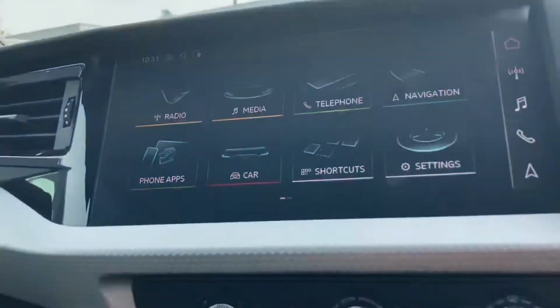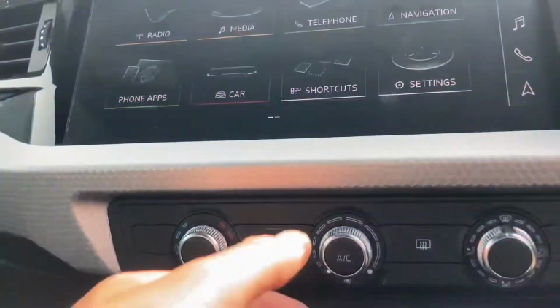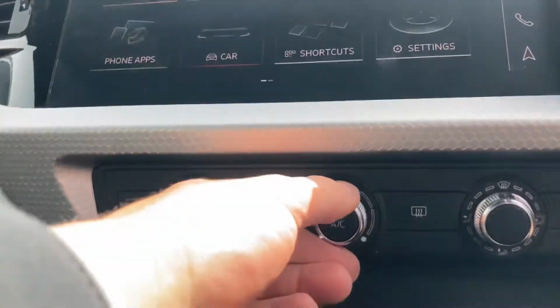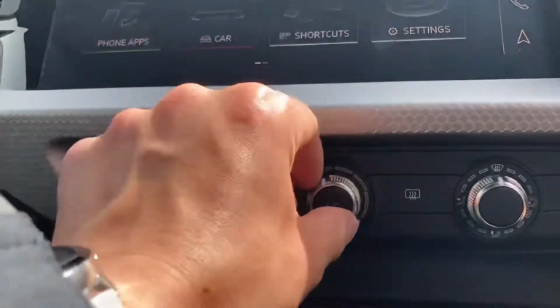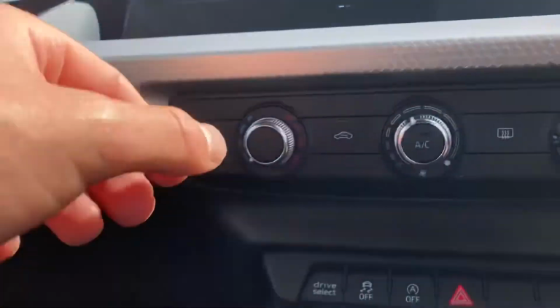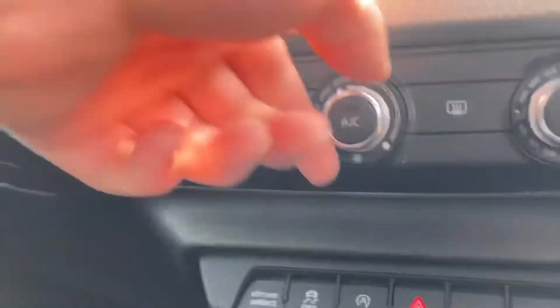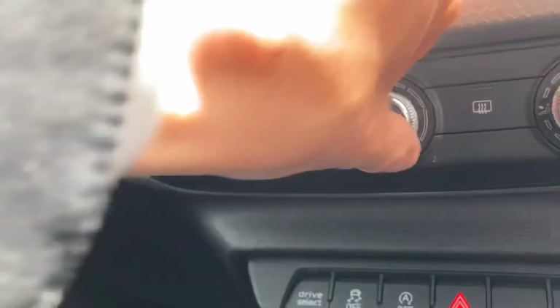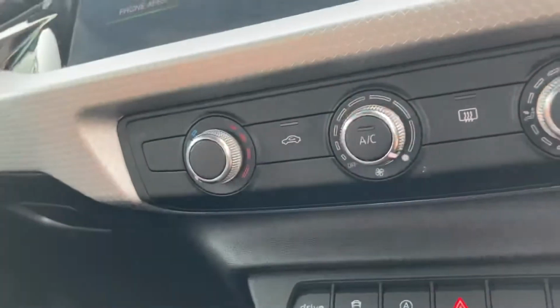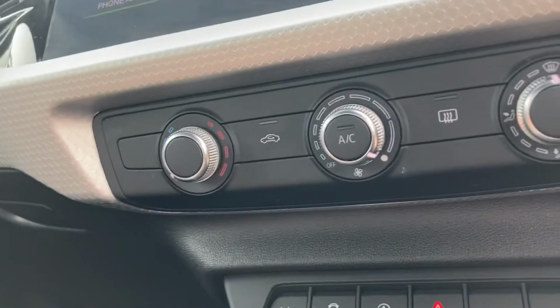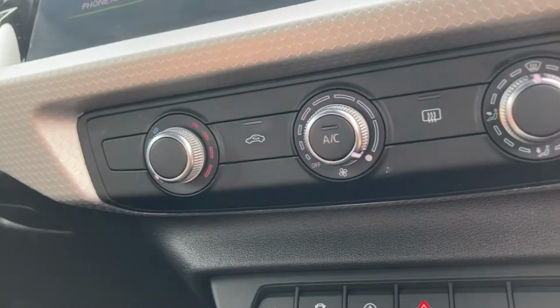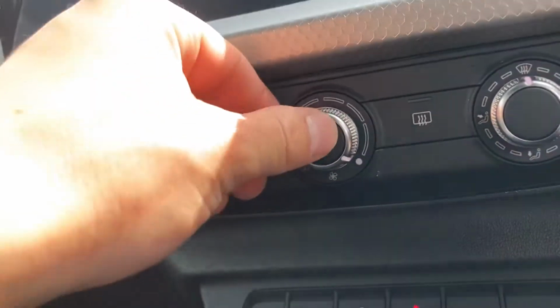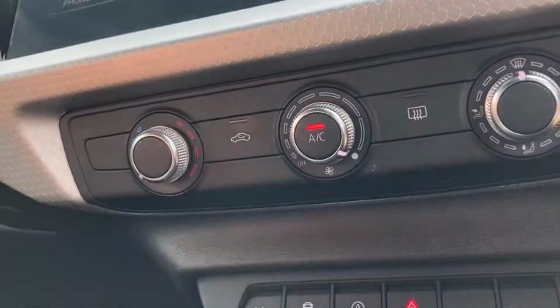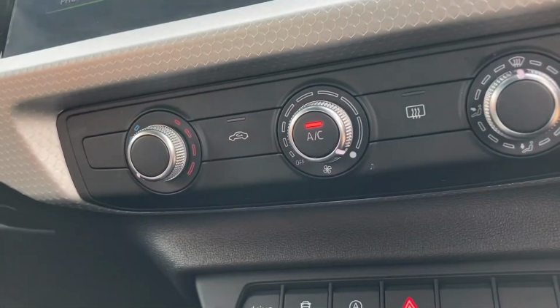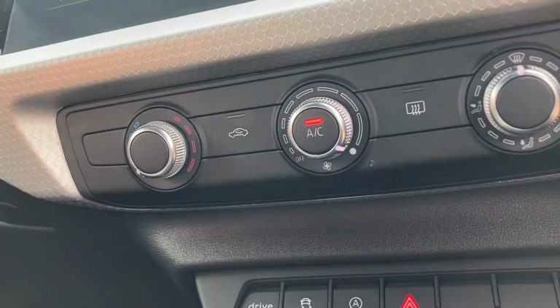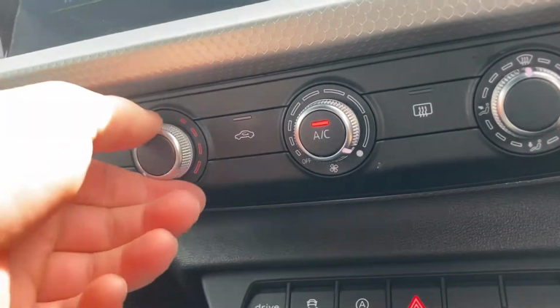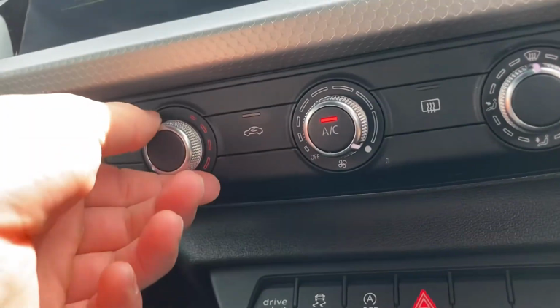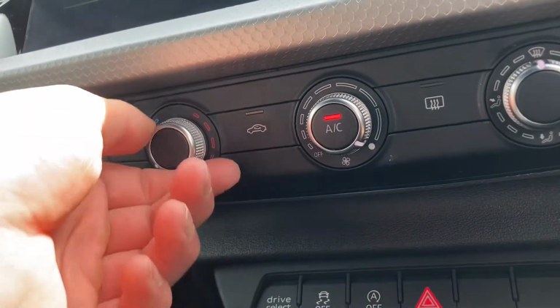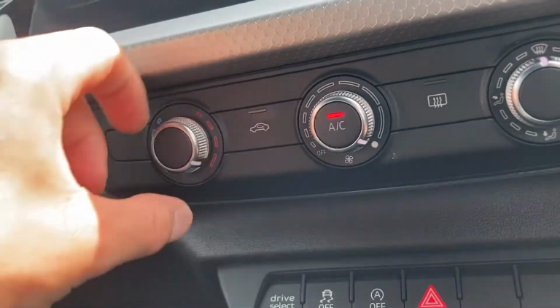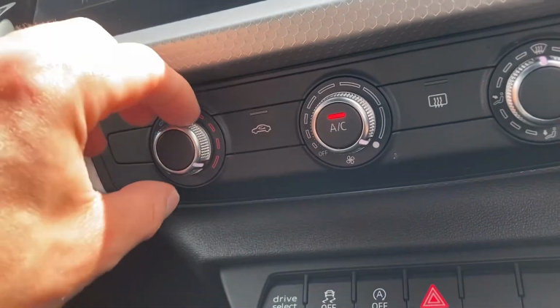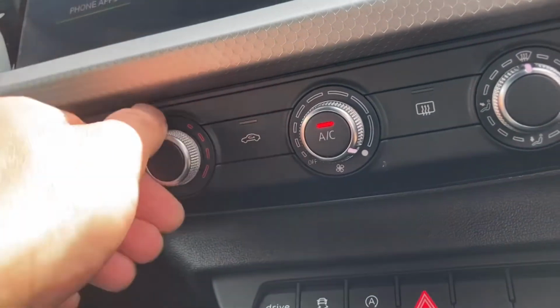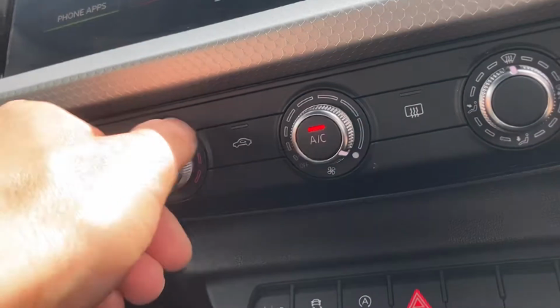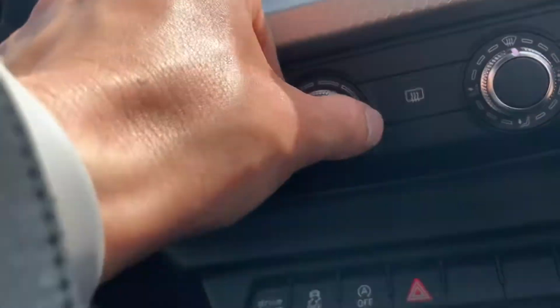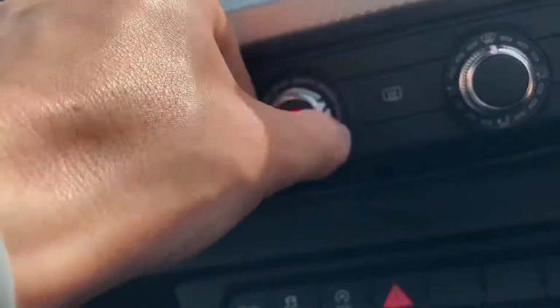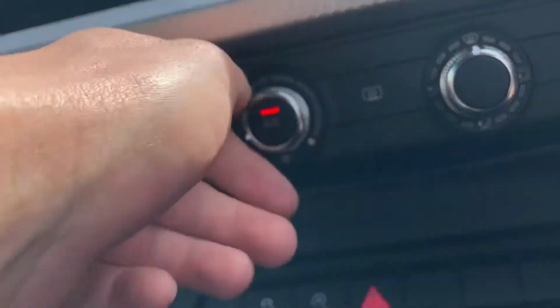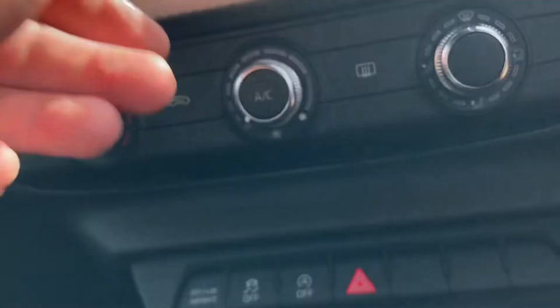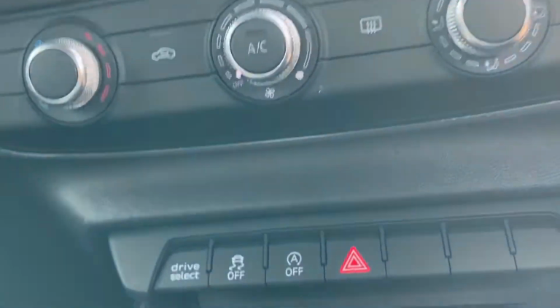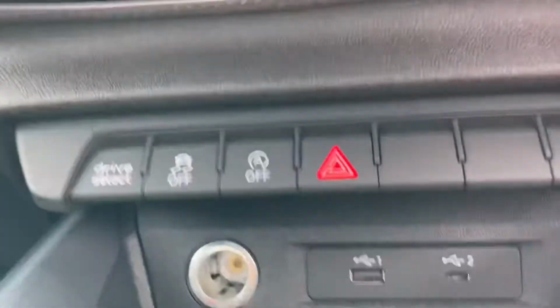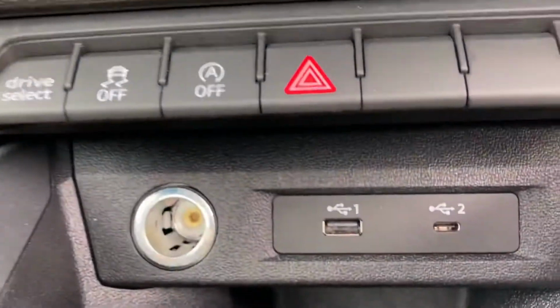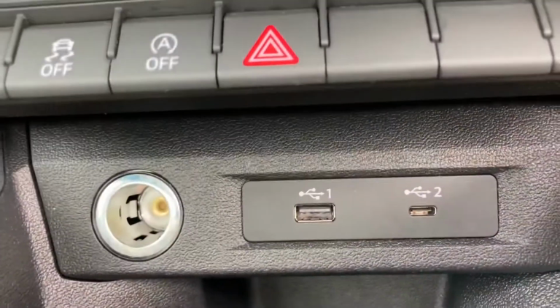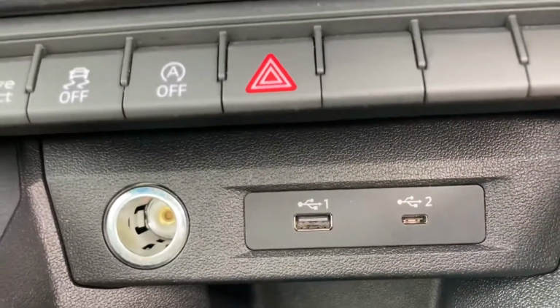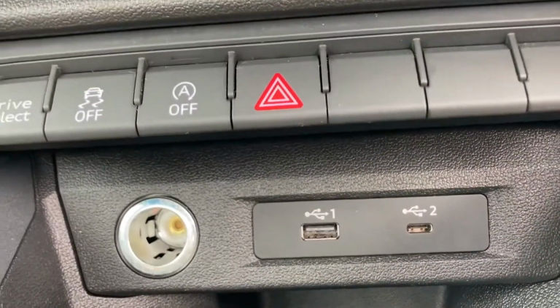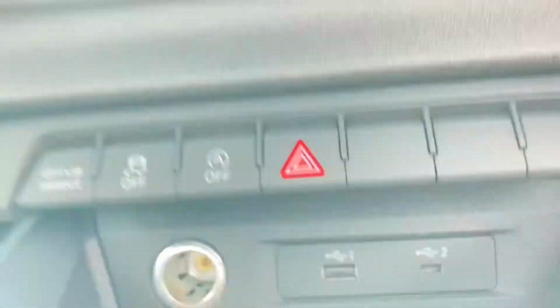Down here we've got the built-in air conditioning — dead easy to use, straight on, so whether you want it cold or hot it's very simple. We've also got USB ports plus a 12-volt plug socket.